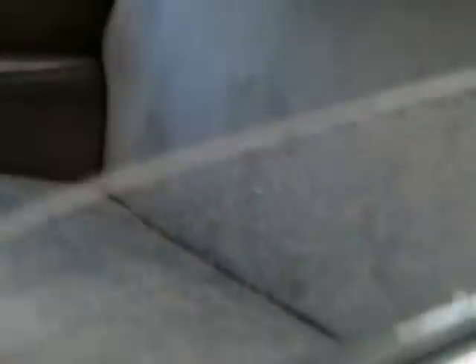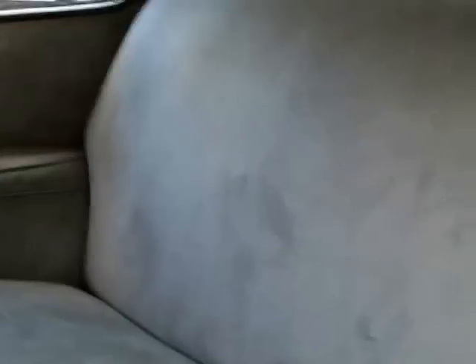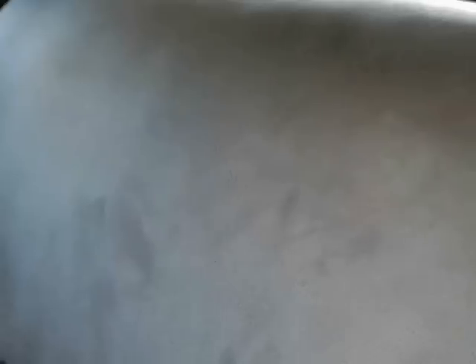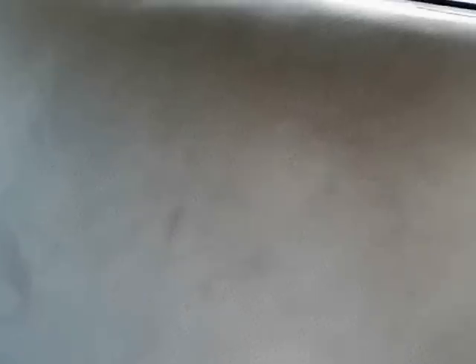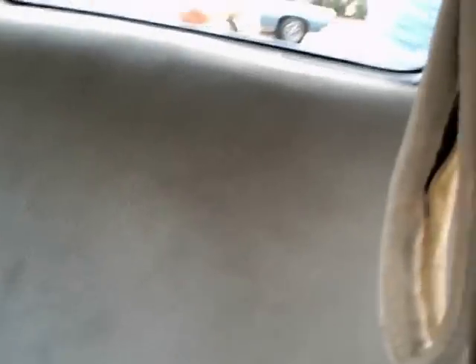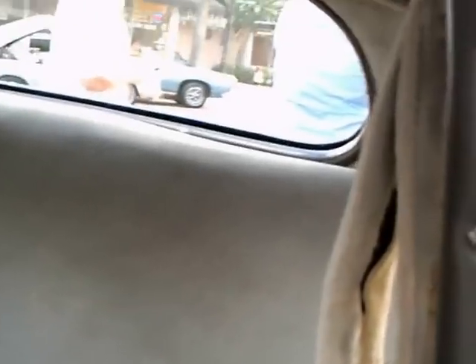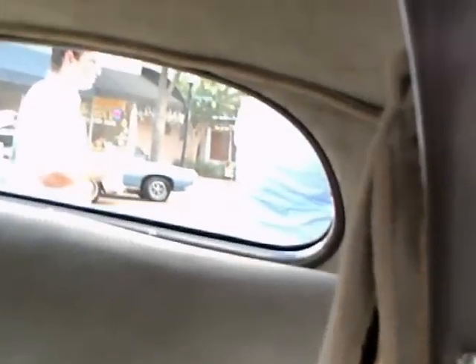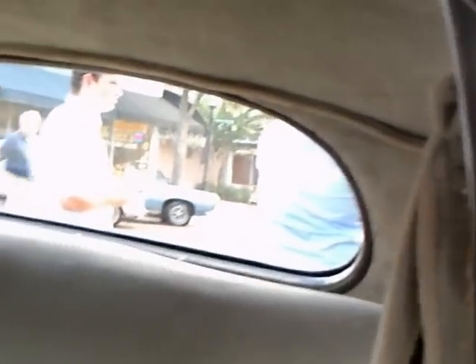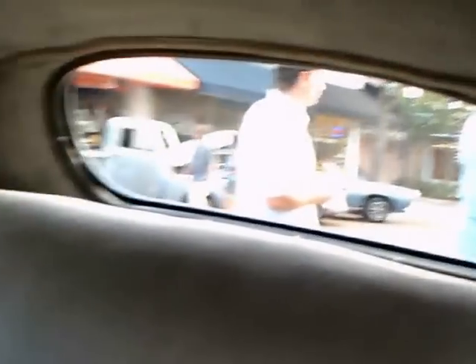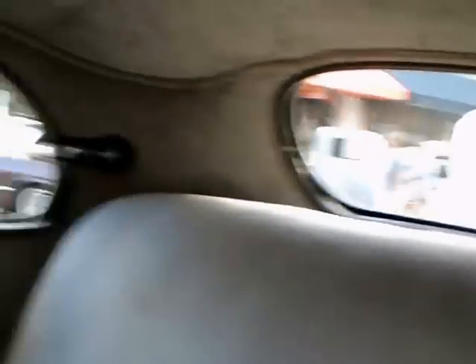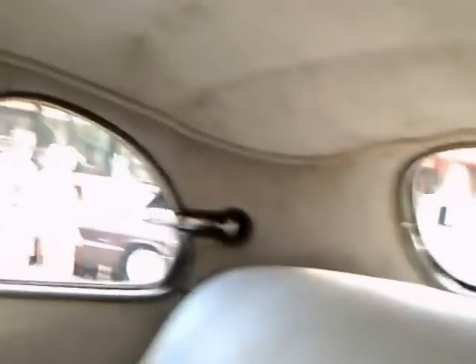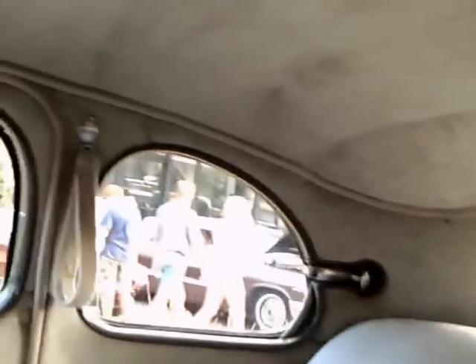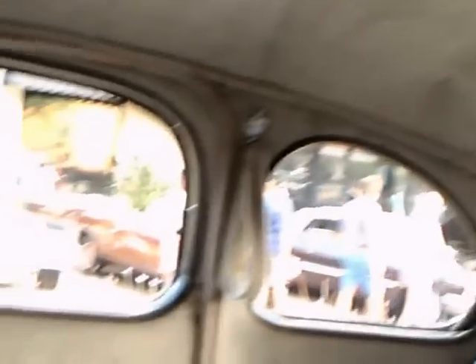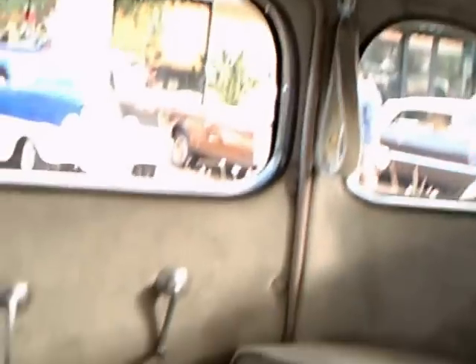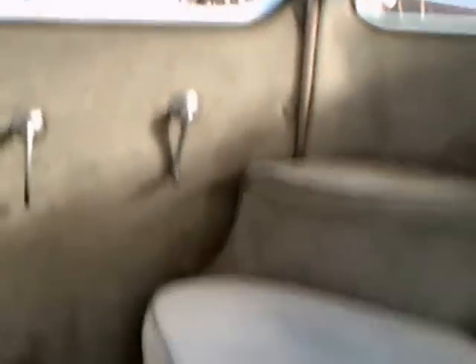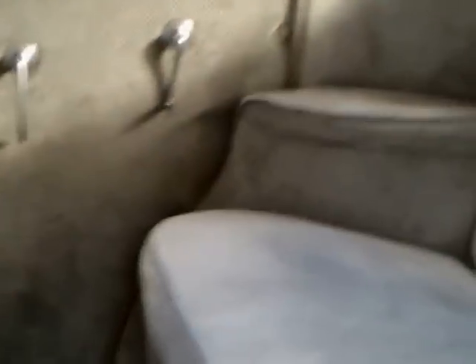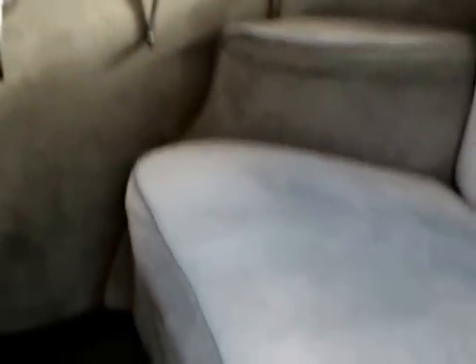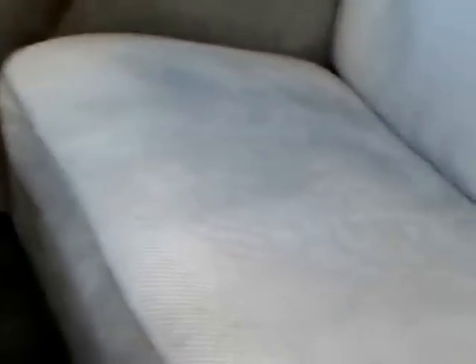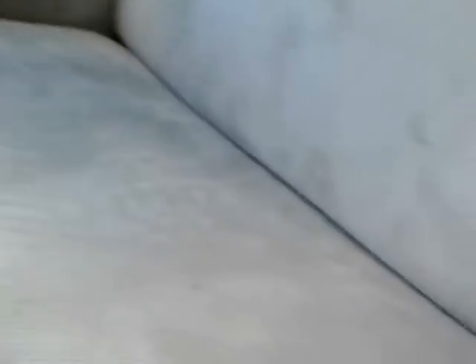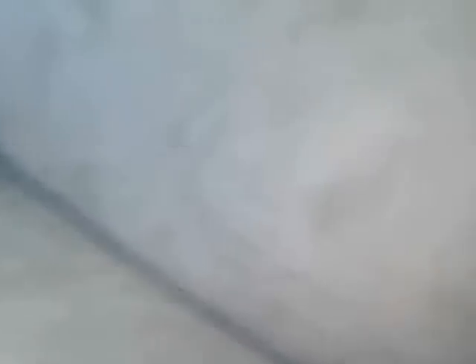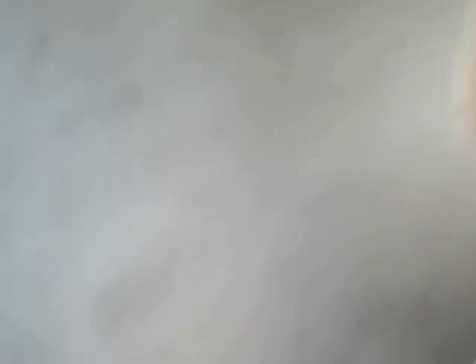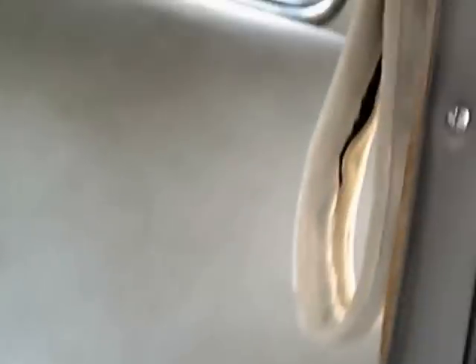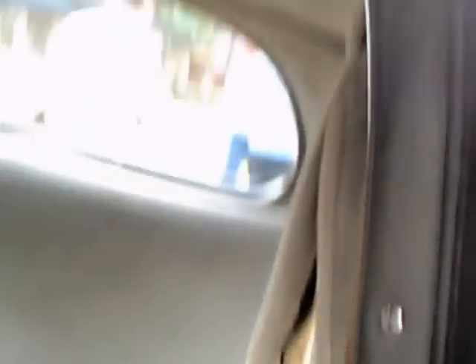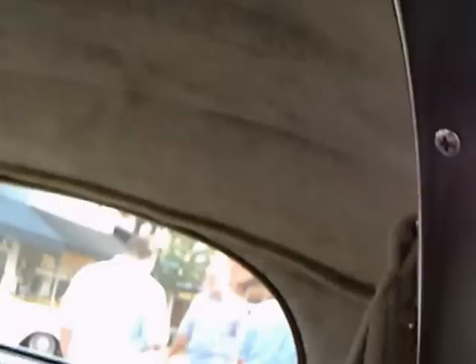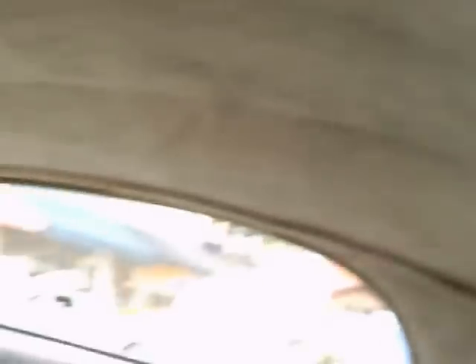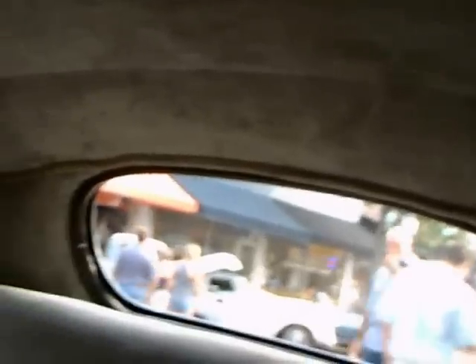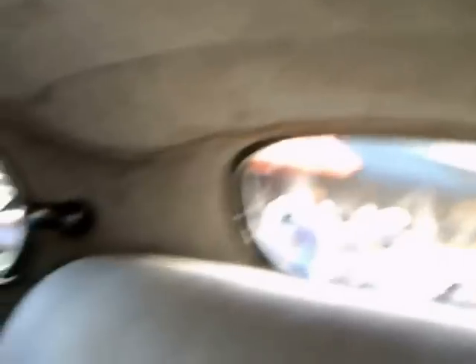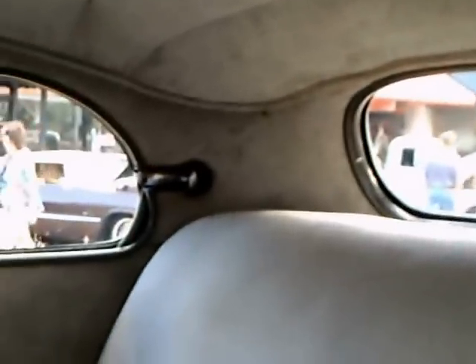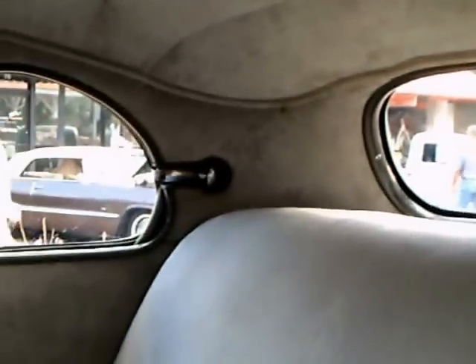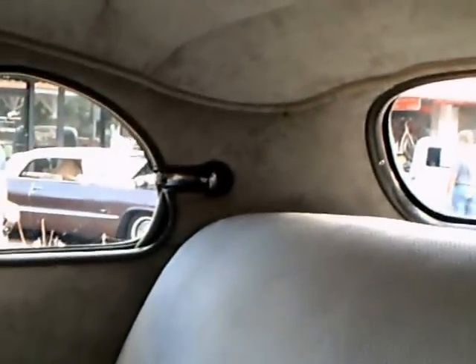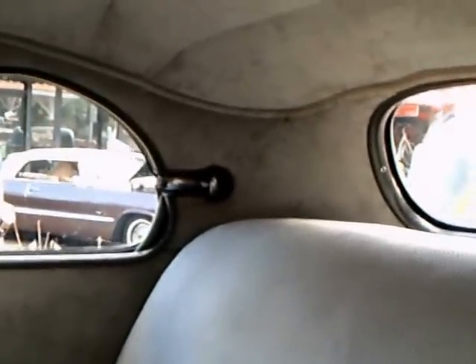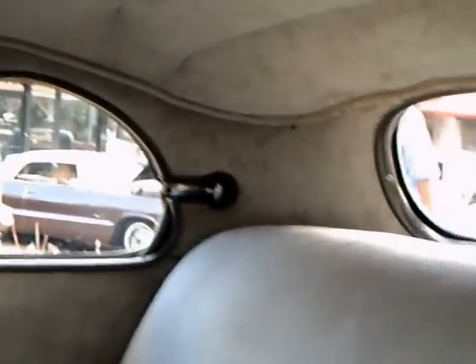Styled steel wheels. There are assist straps in the back to help you get out. The very rear side window is on a pivot, so it pivots out for ventilation.